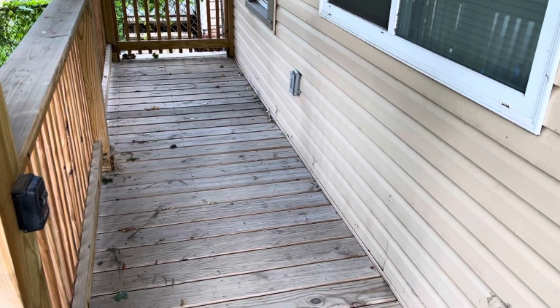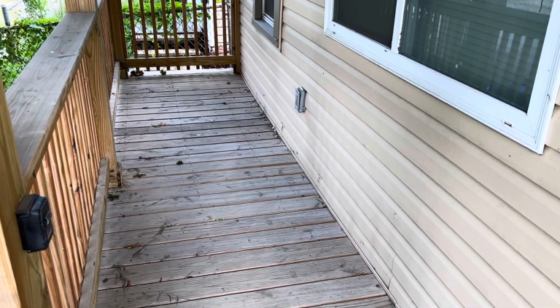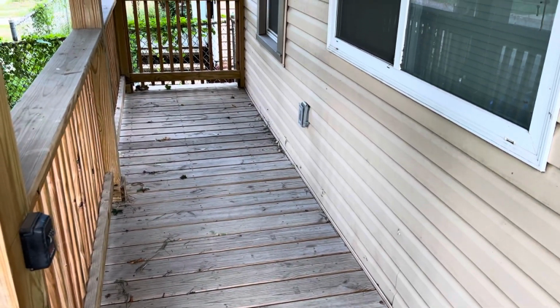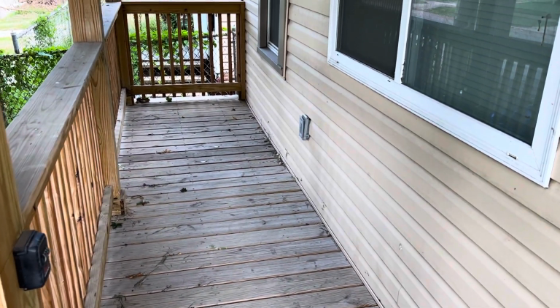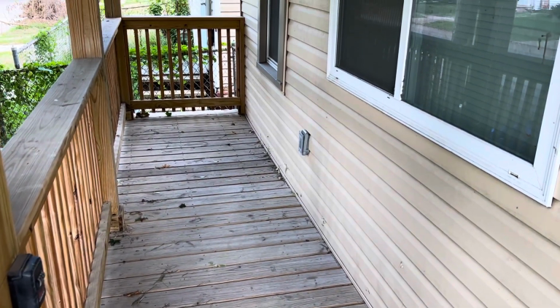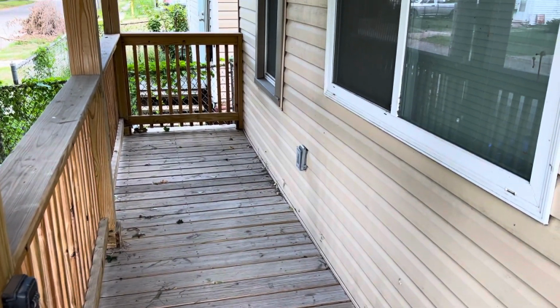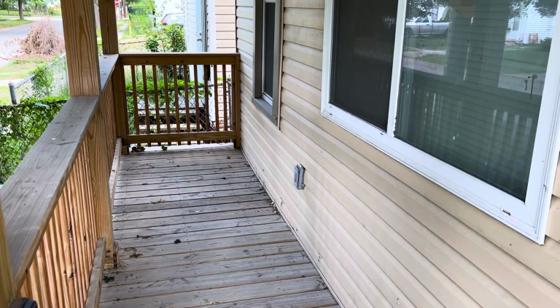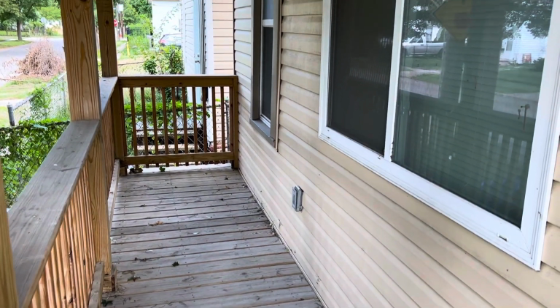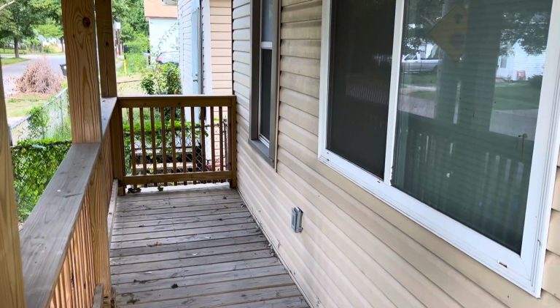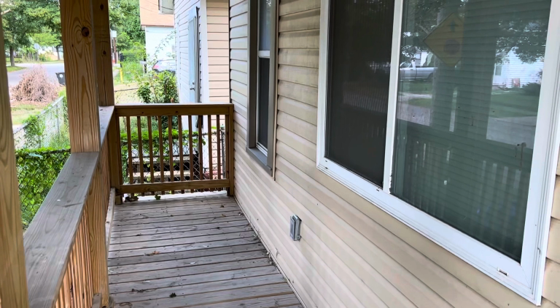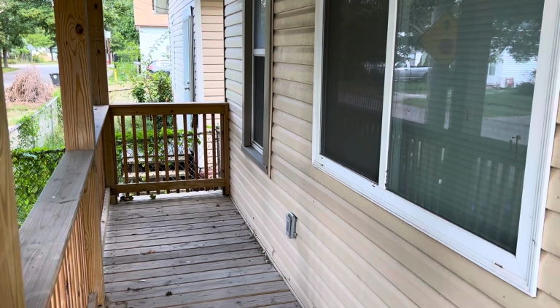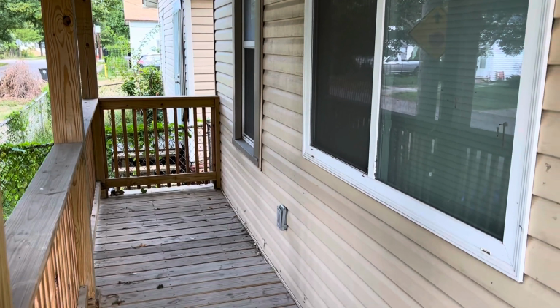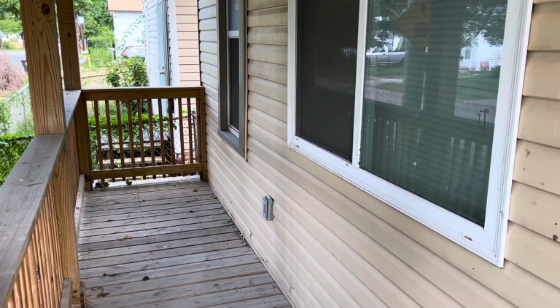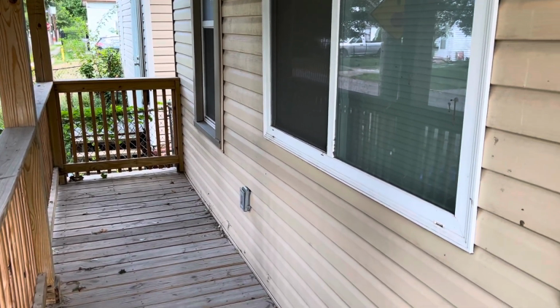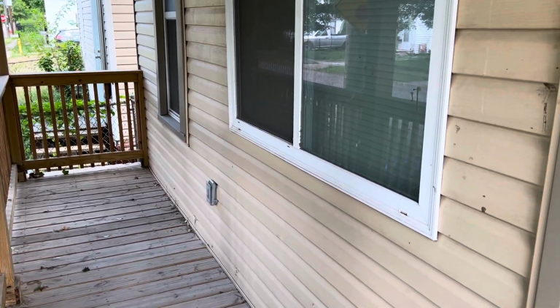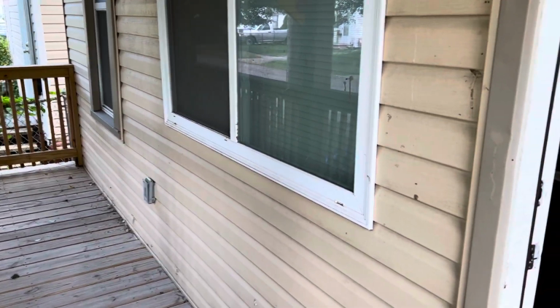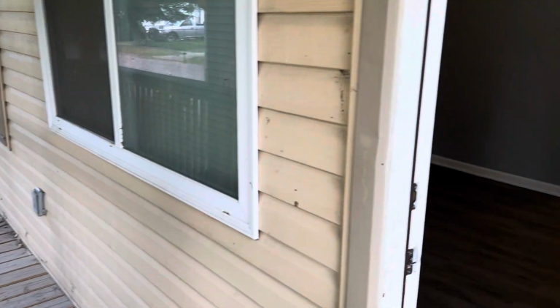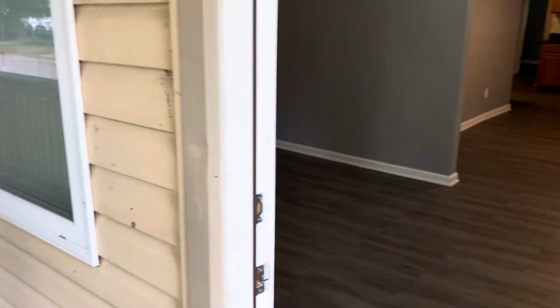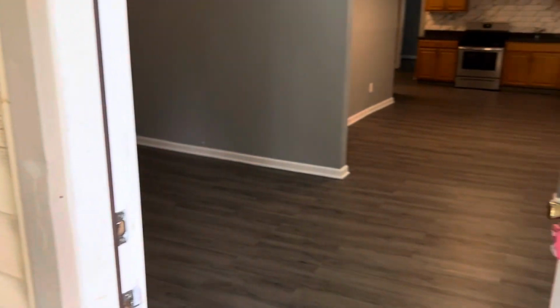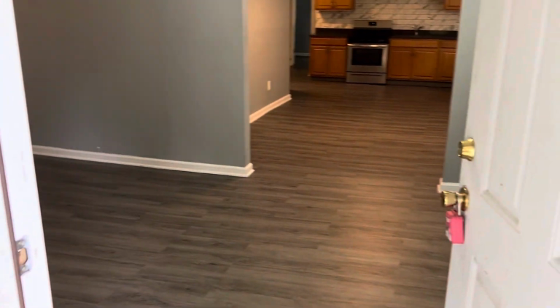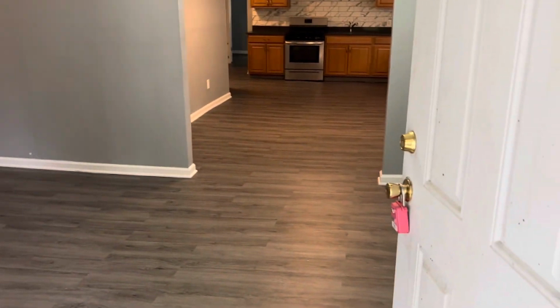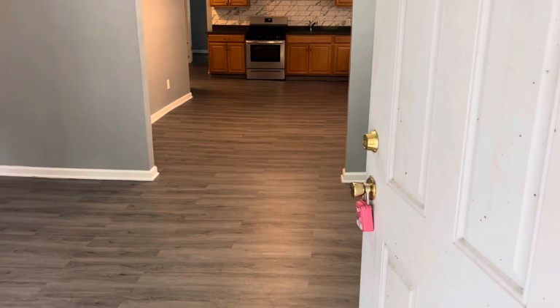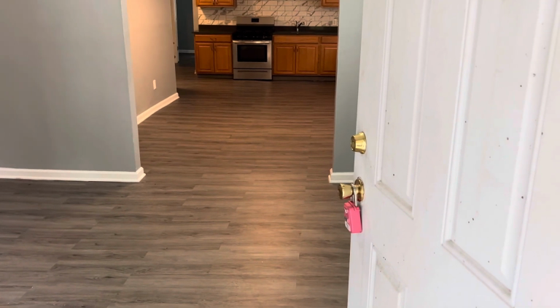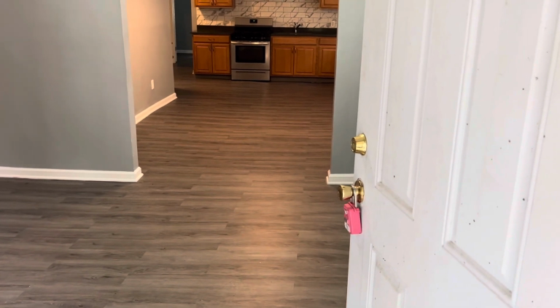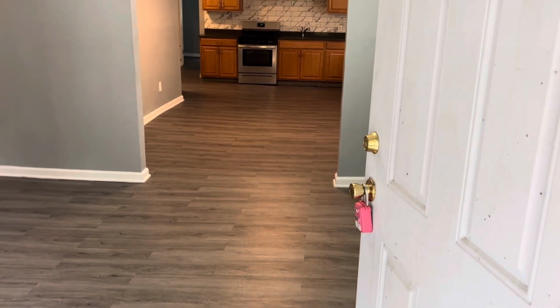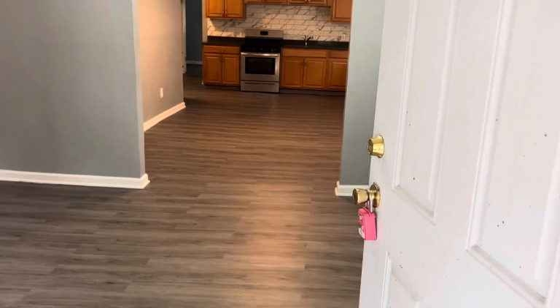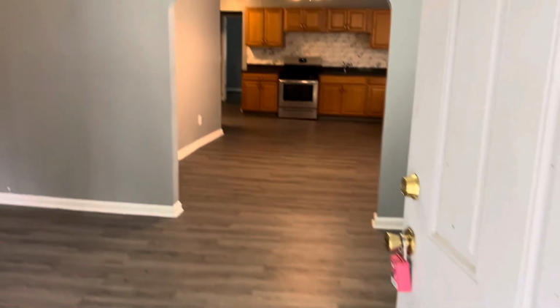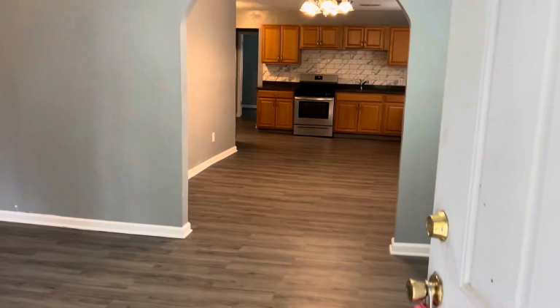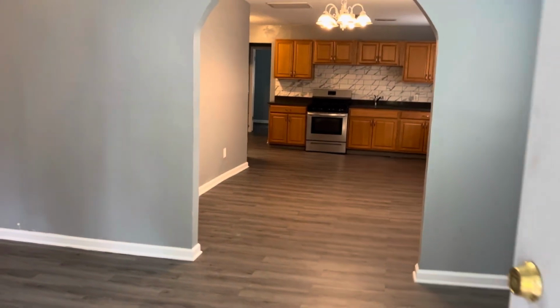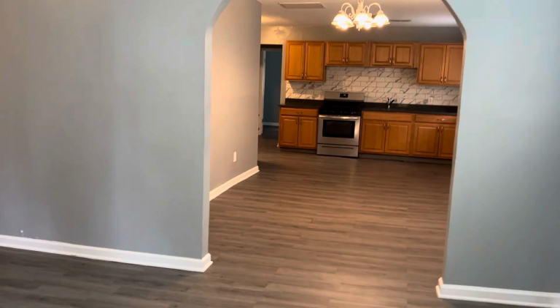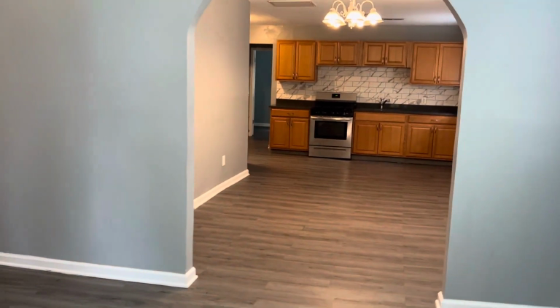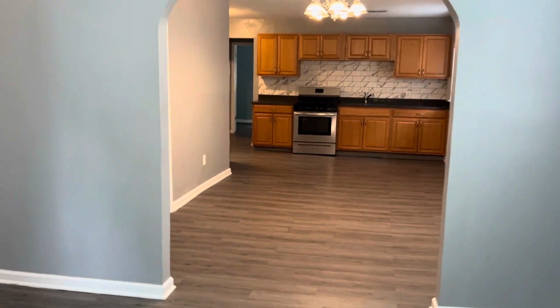This is 3193 West 61st Street. This is a two-bedroom, one-bath unit. It comes with a gas stove and refrigerator. The refrigerator will be getting replaced.